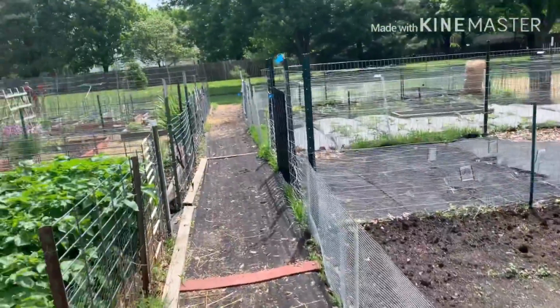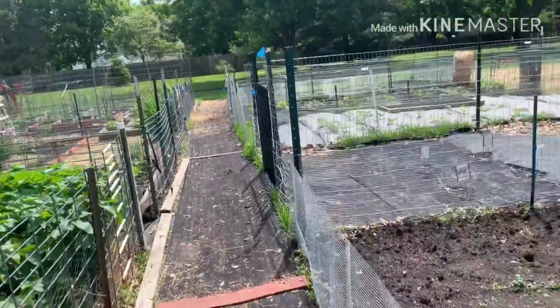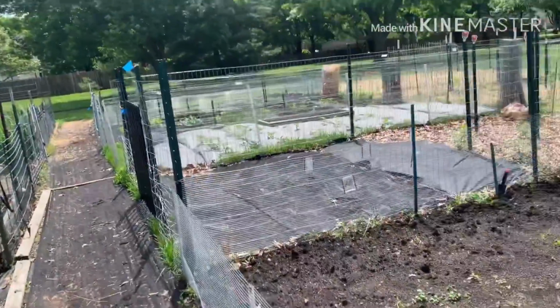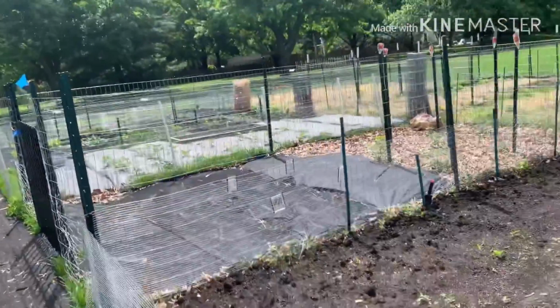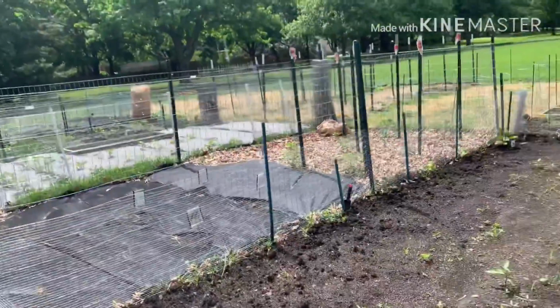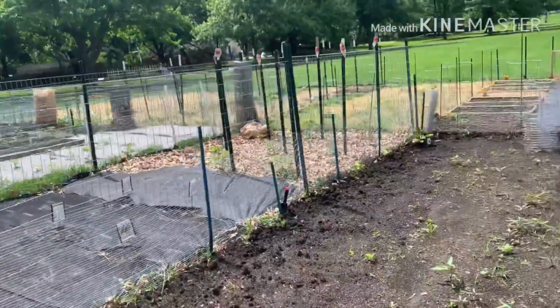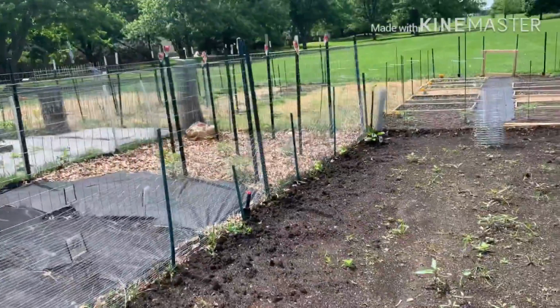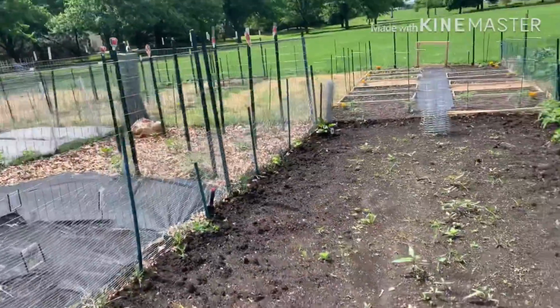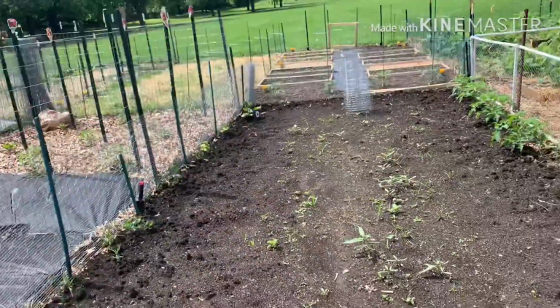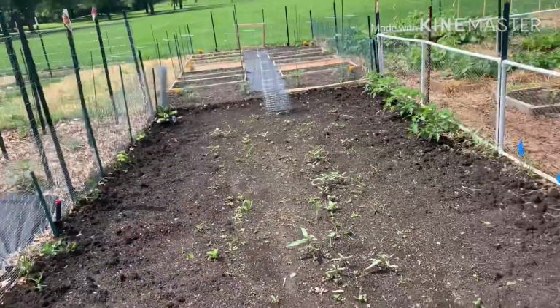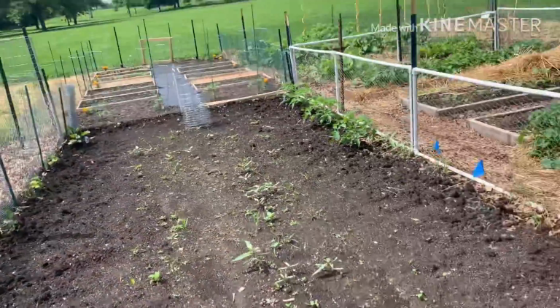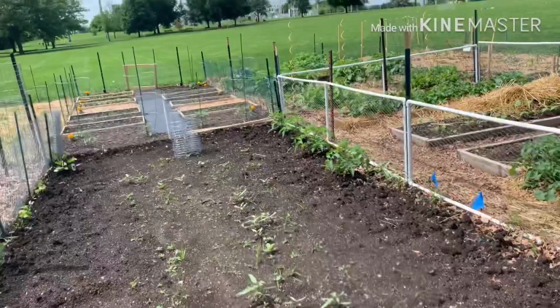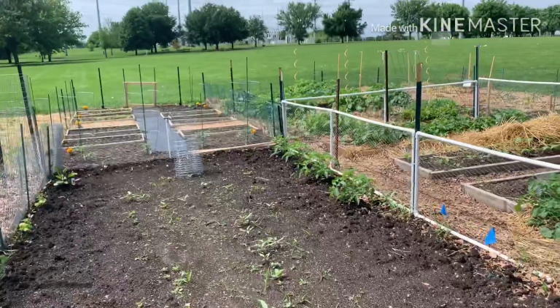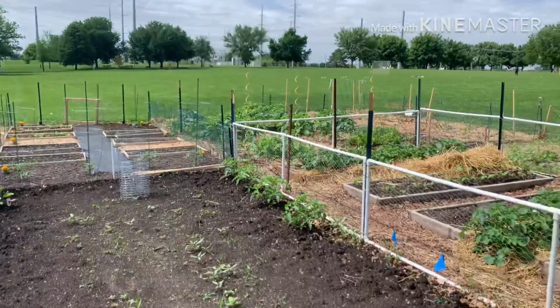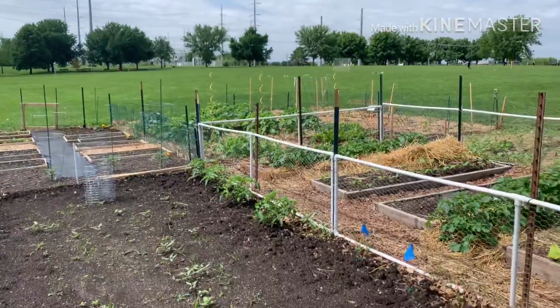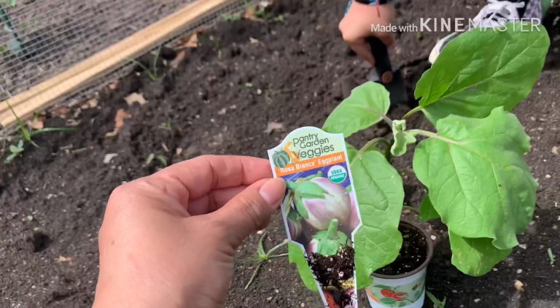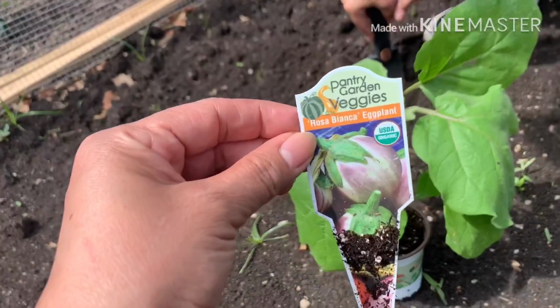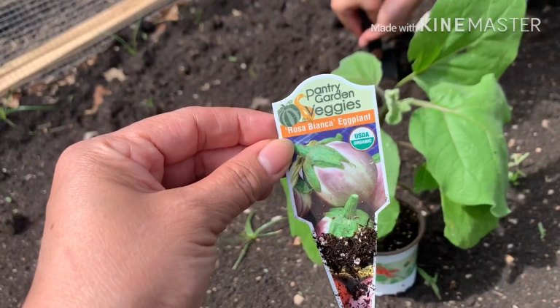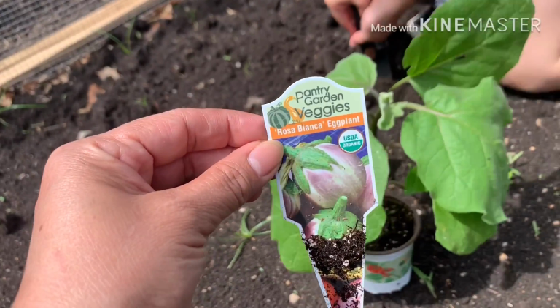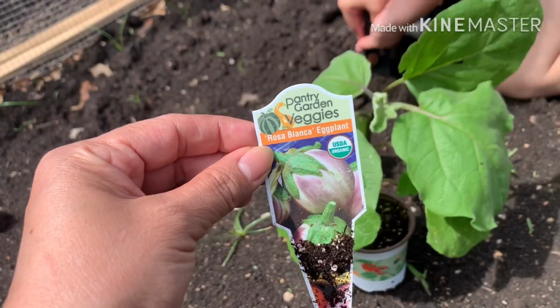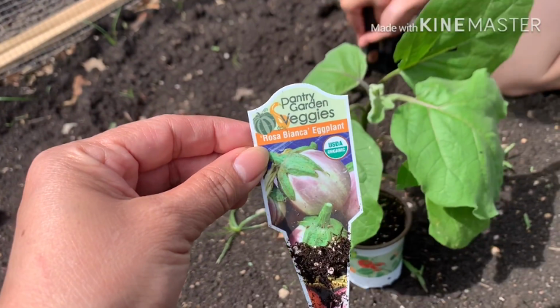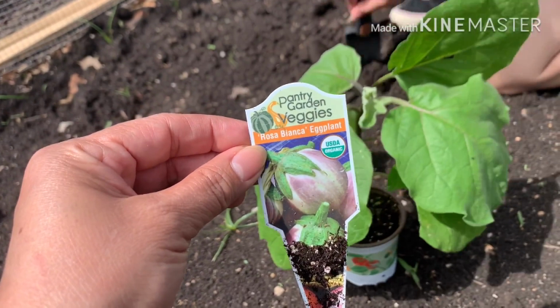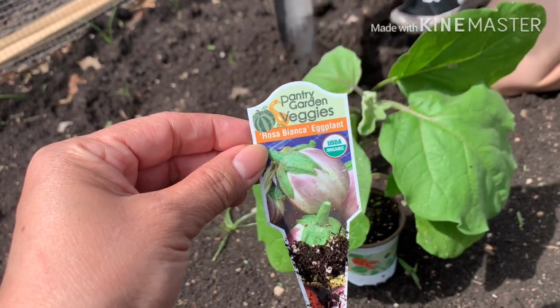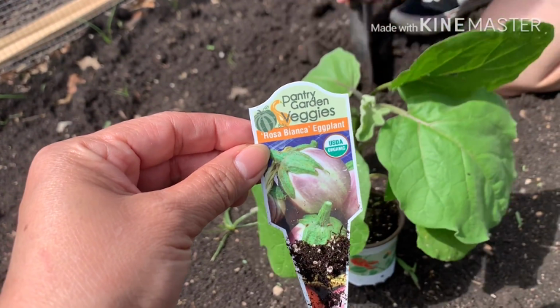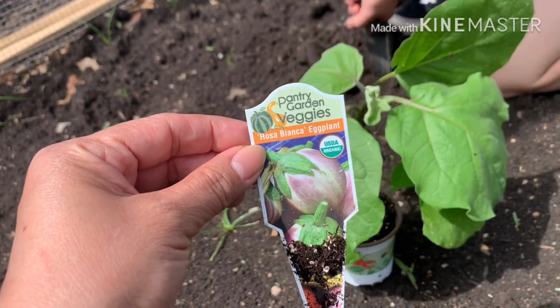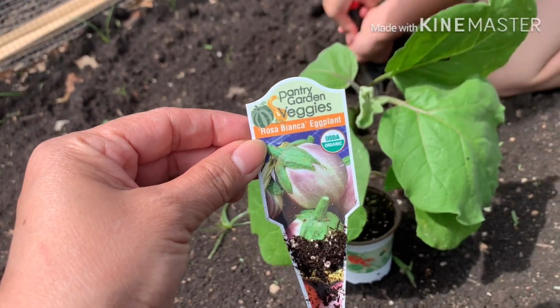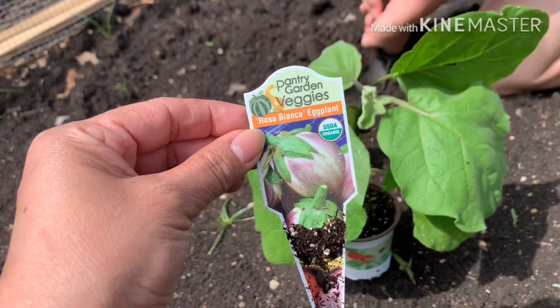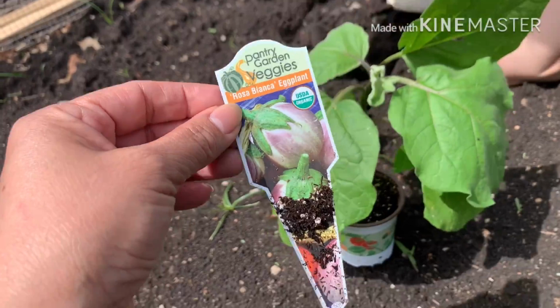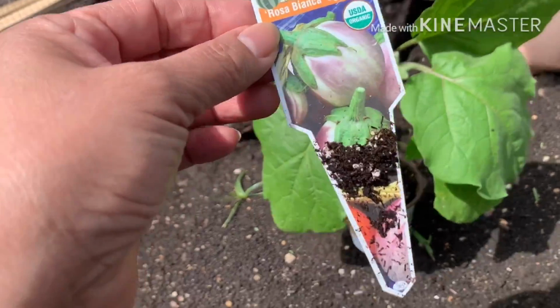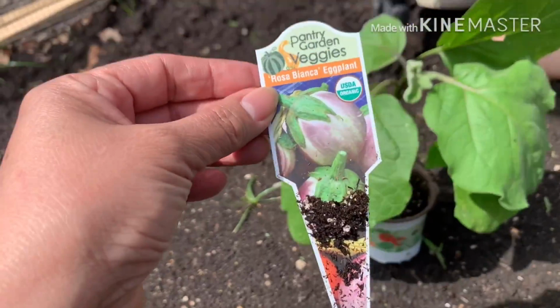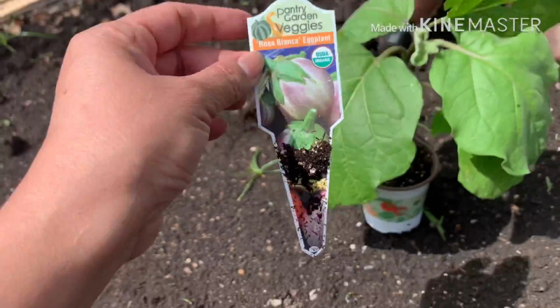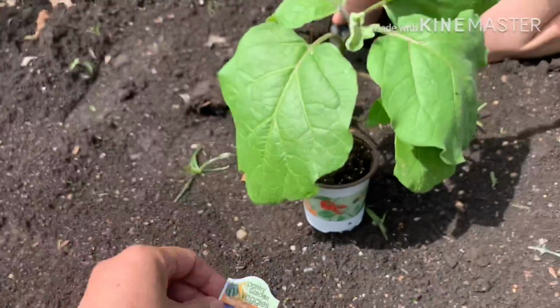Okay, guys, dito yung garden namin. Empty pa, okay lang. The eggplant, guys — Rosa Bianca. Yung bilog to, guys, na eggplant.